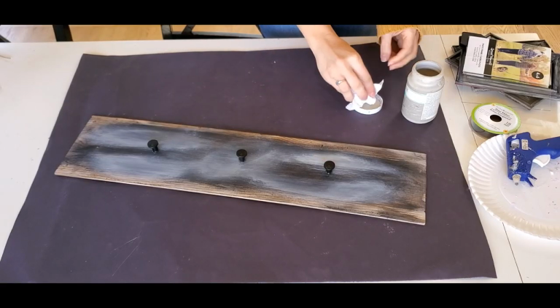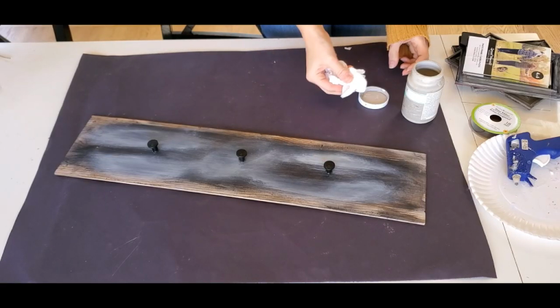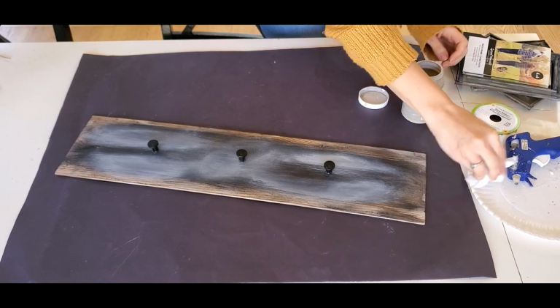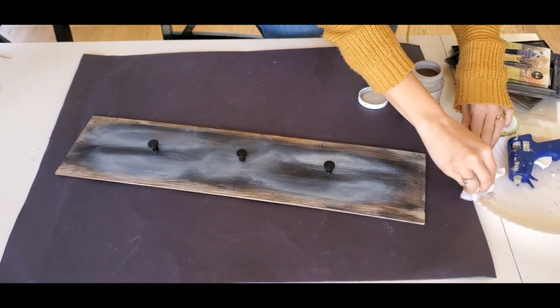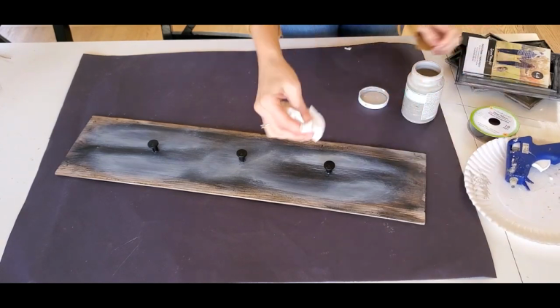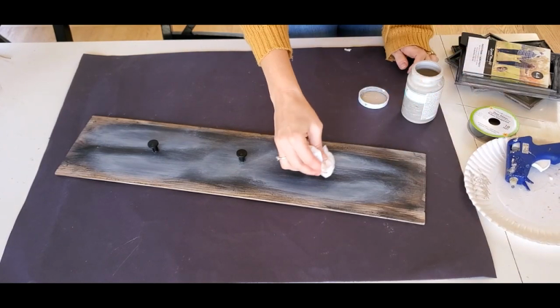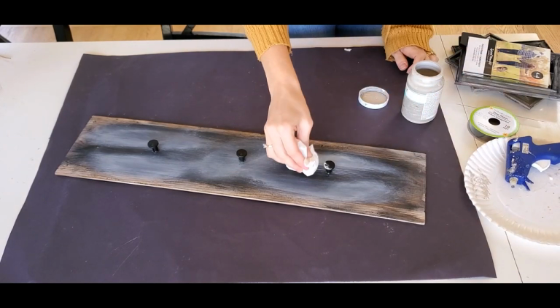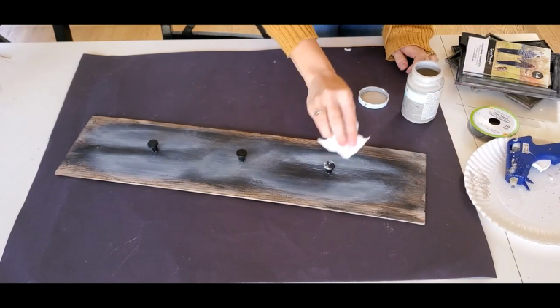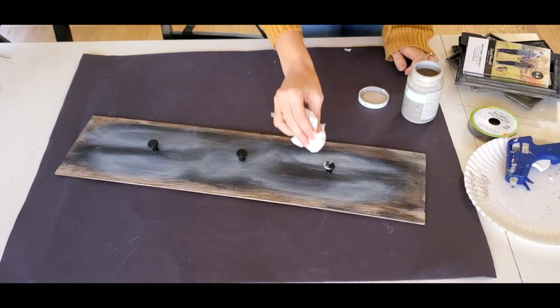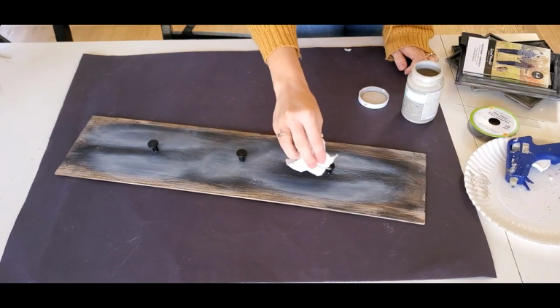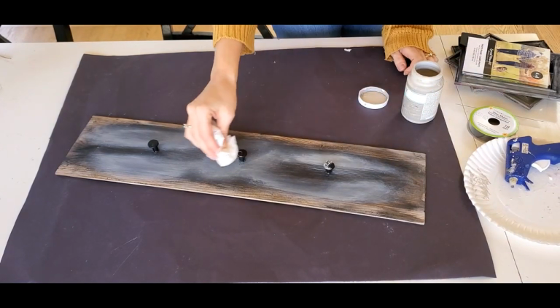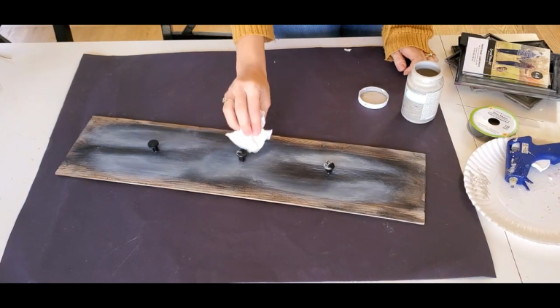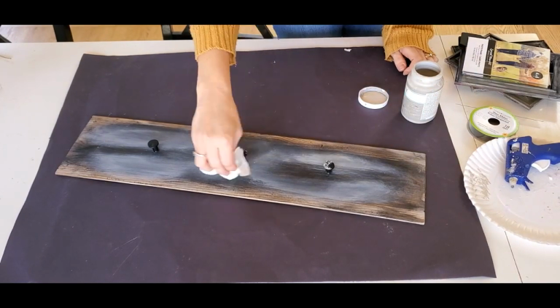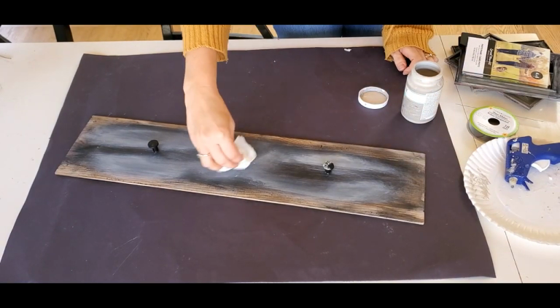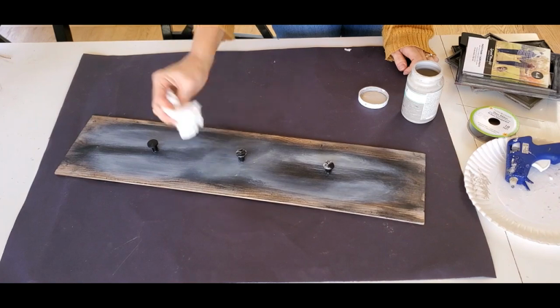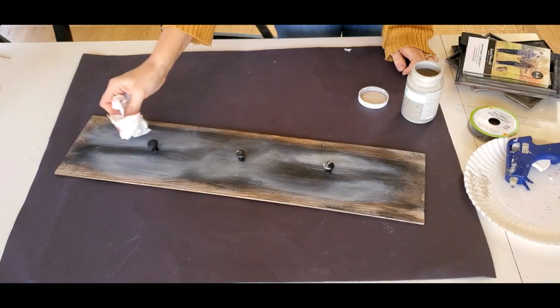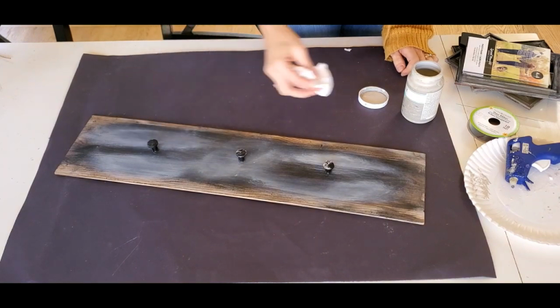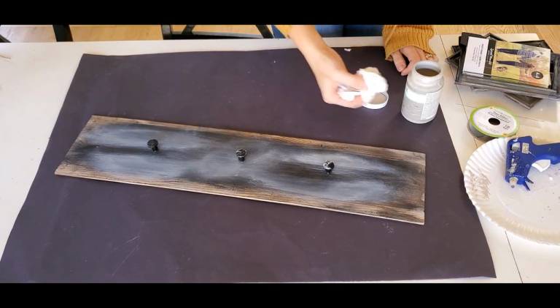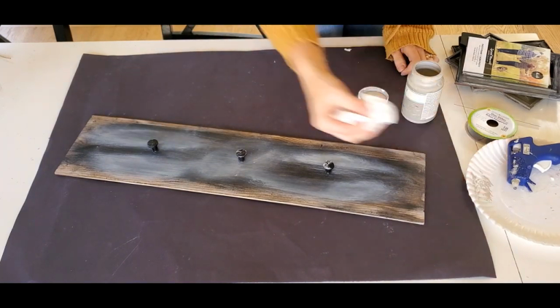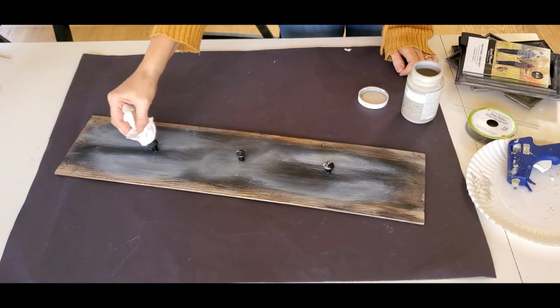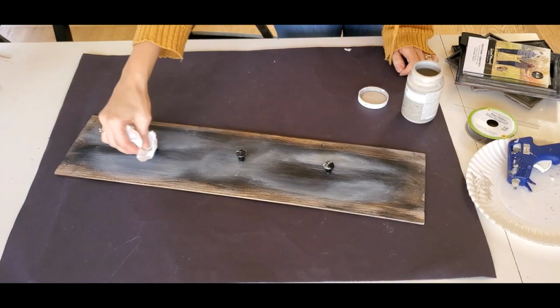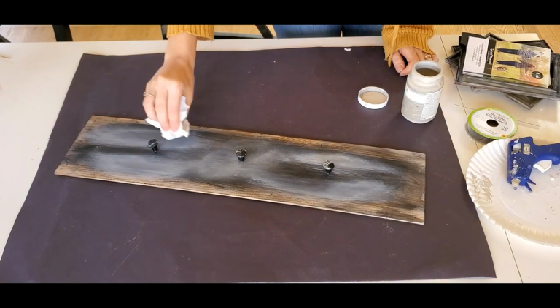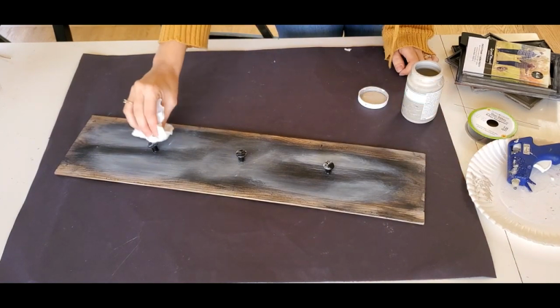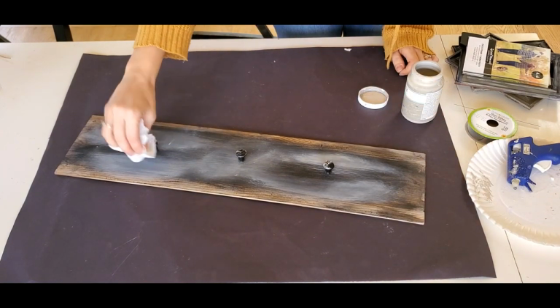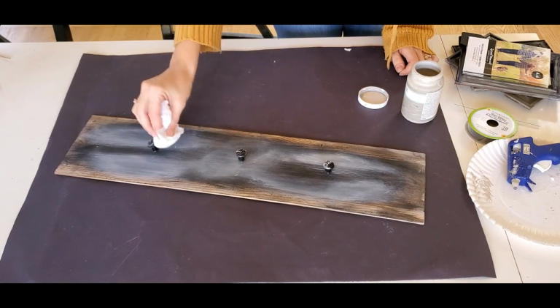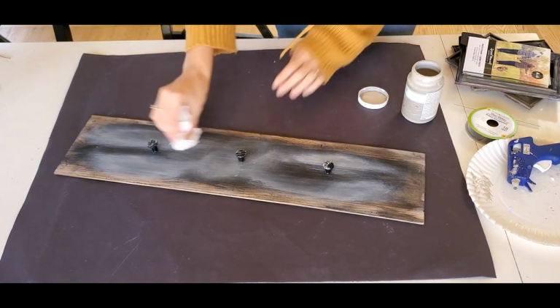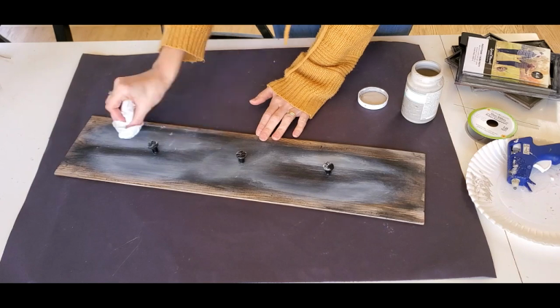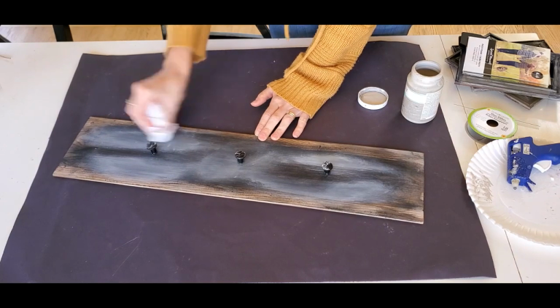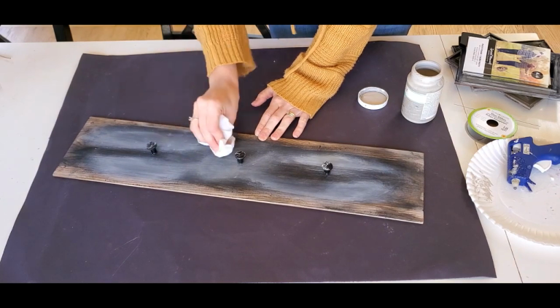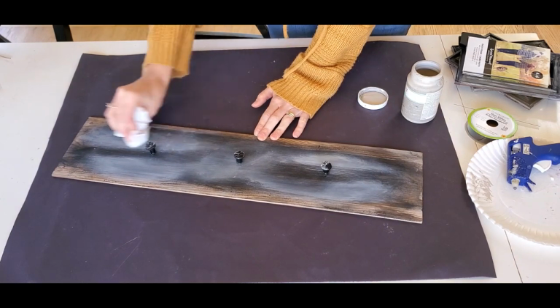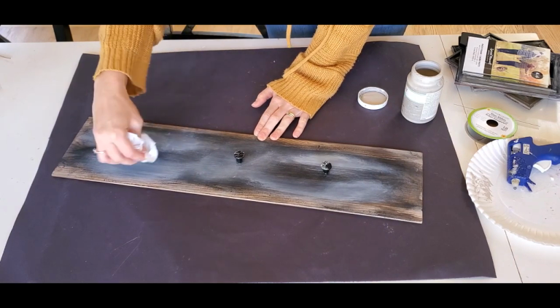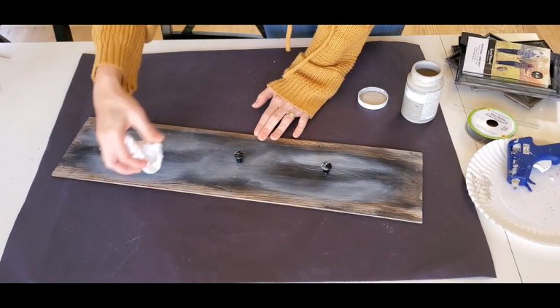Now on the inspiration piece, the knobs also have some of that gray look to them. So I am just going to take a little bit of gray chalk paint with a paper towel and just dab it along the knobs a little bit.